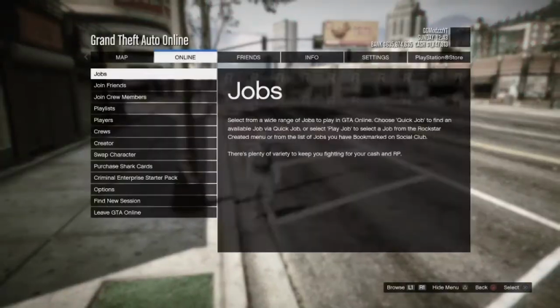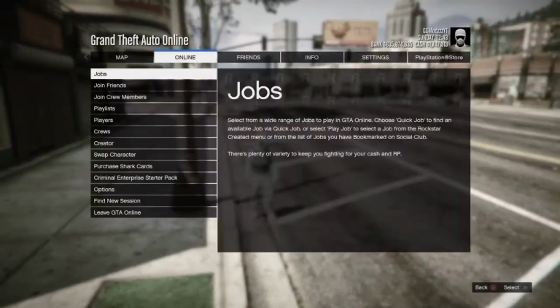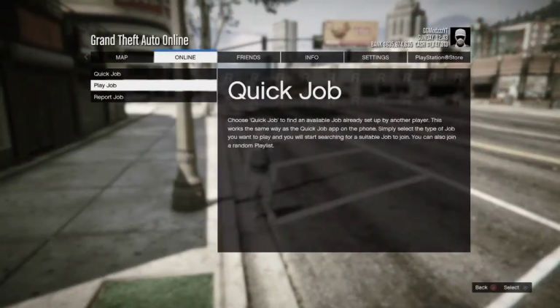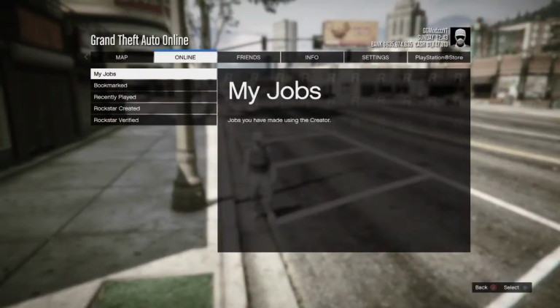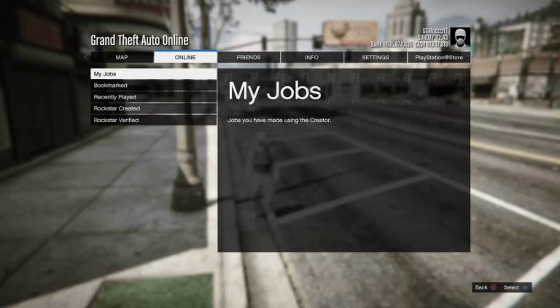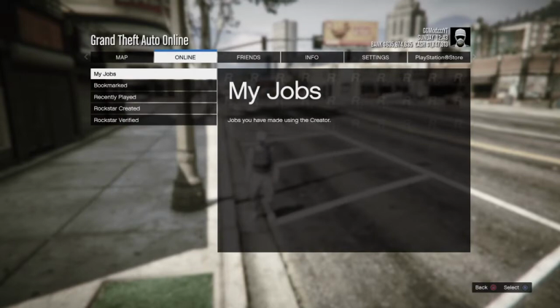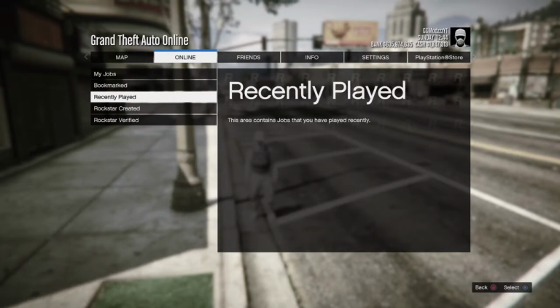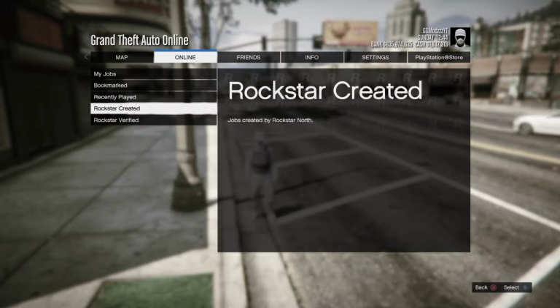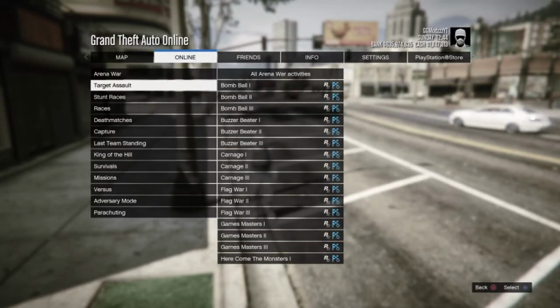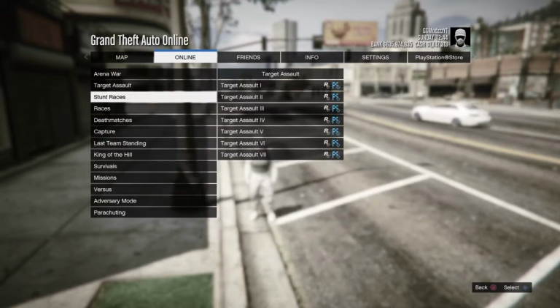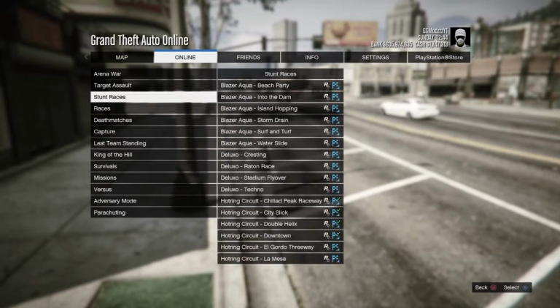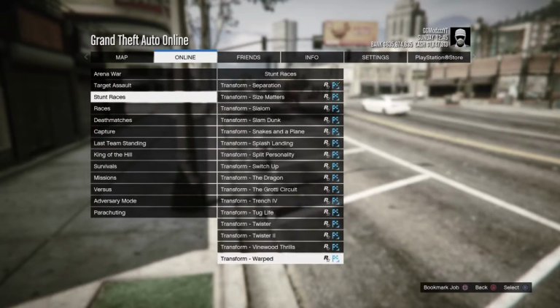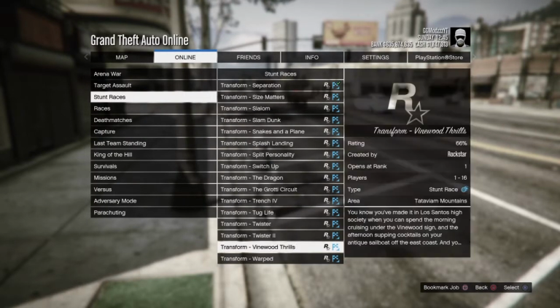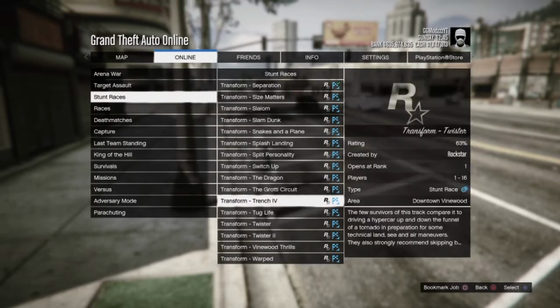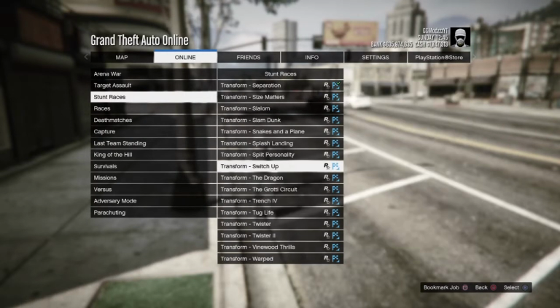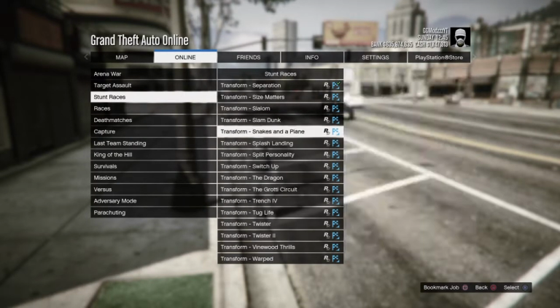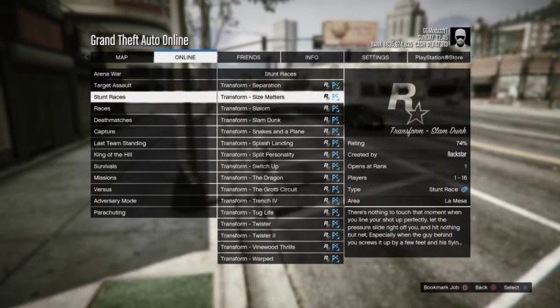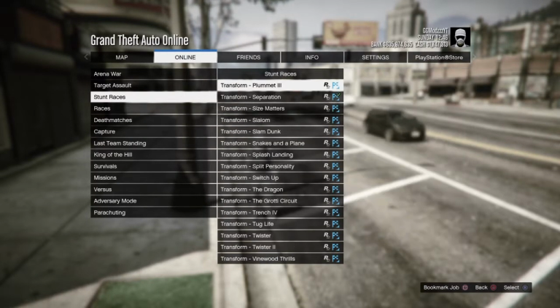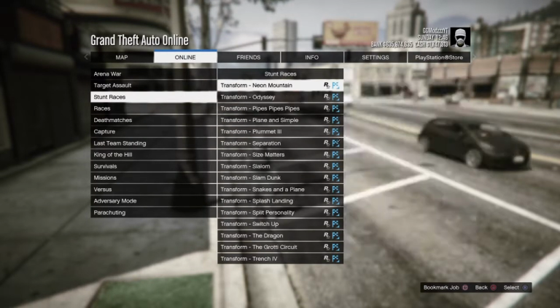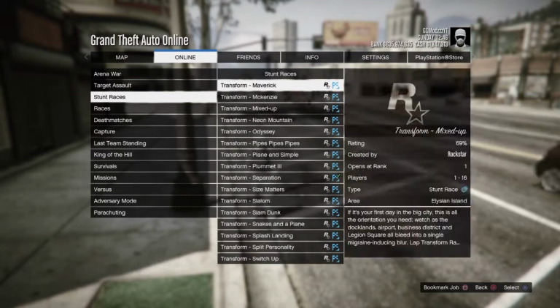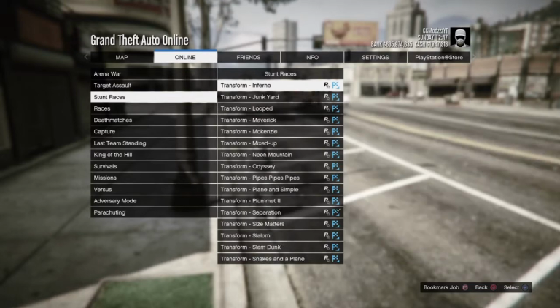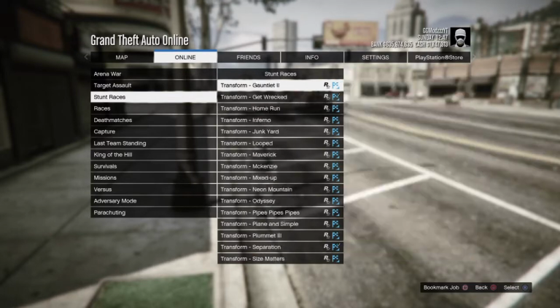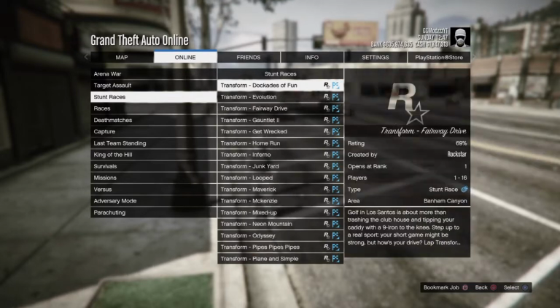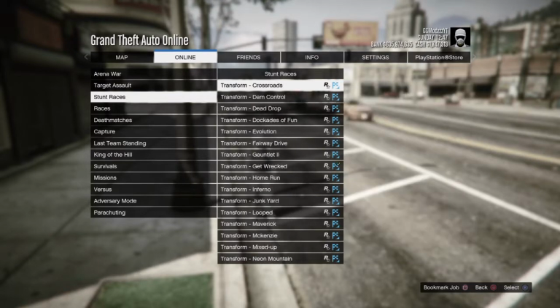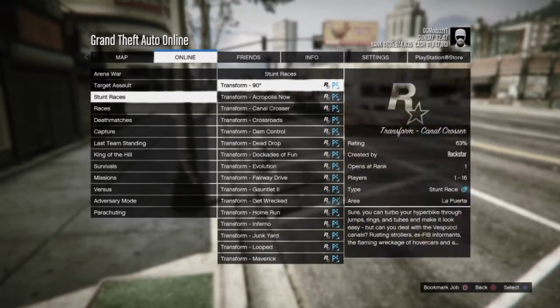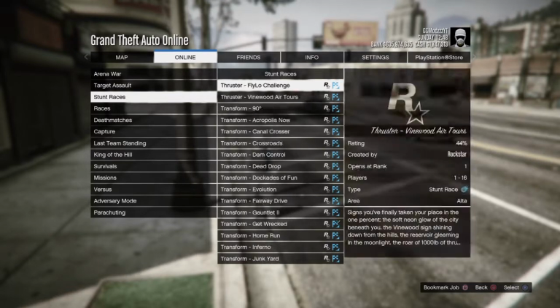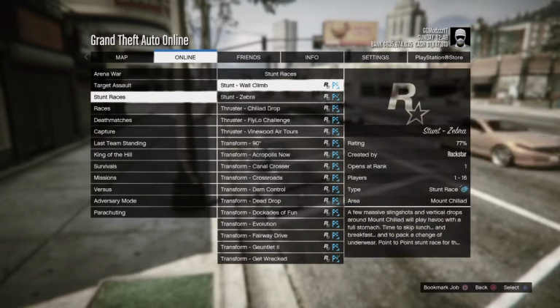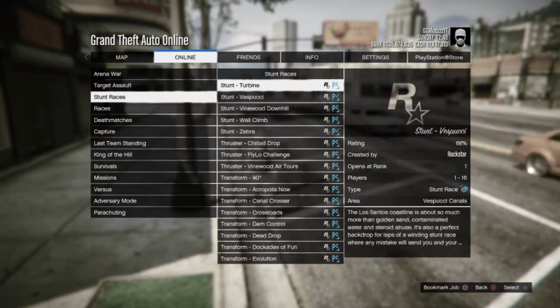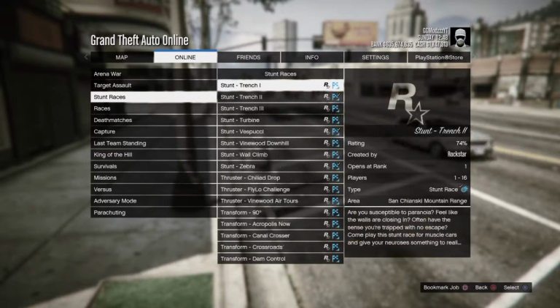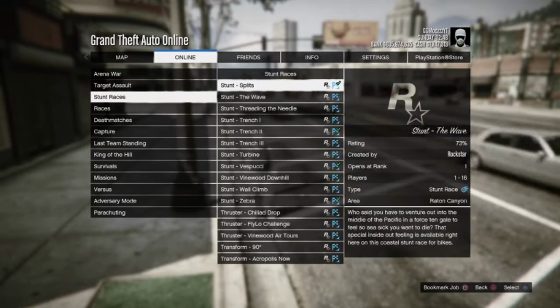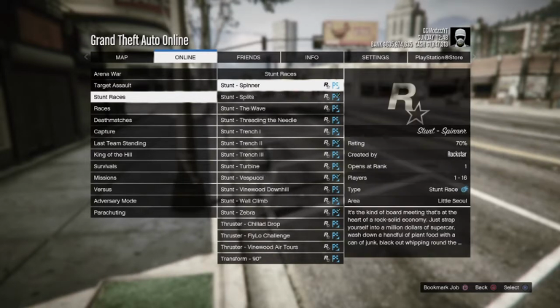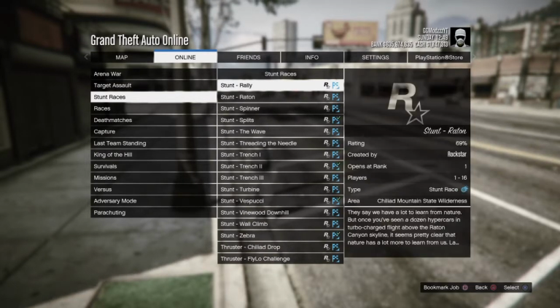Once you've done that, bring up your pause menu, go to Online, then Play Jobs, then Rockstar Created. Now go to Stunt Races and keep scrolling down — or press up on the D-pad — until you find the race called Stunt Plummet.